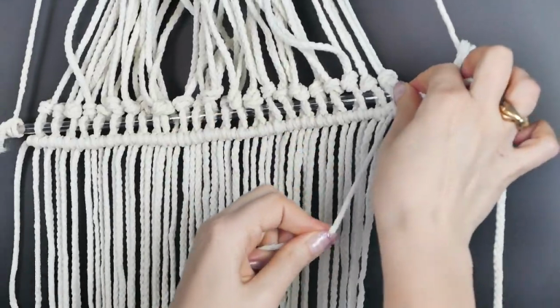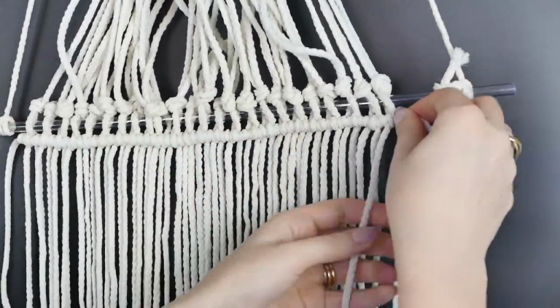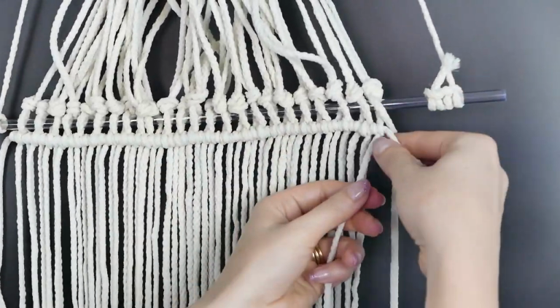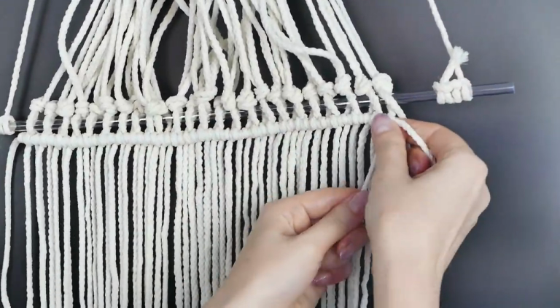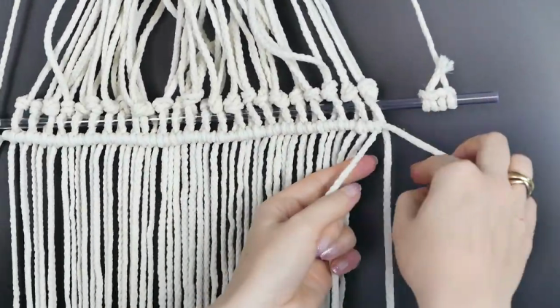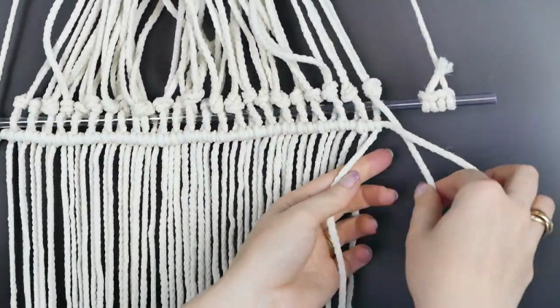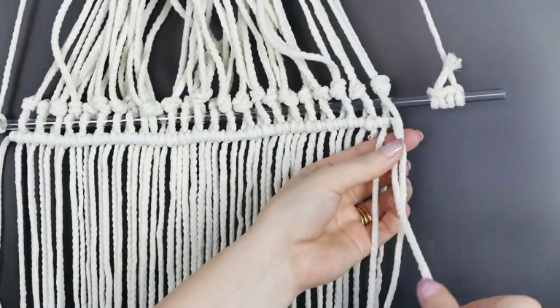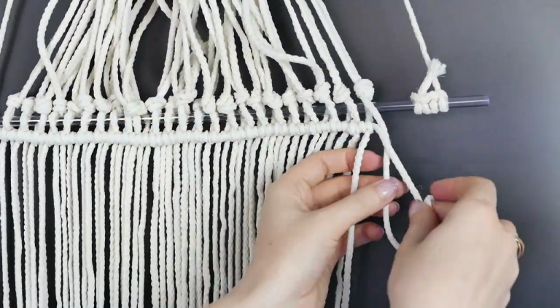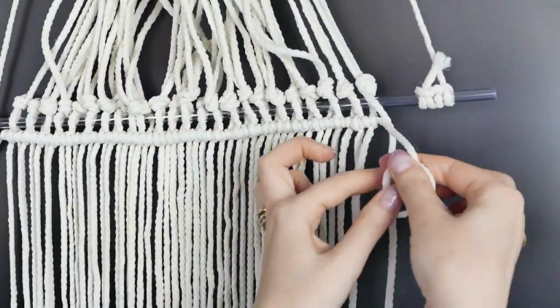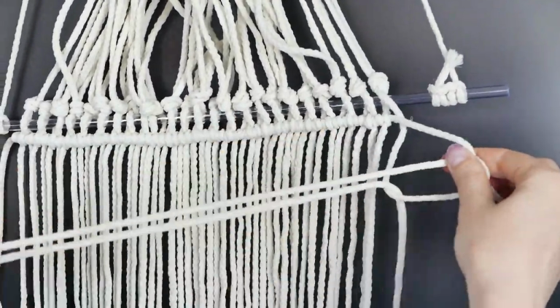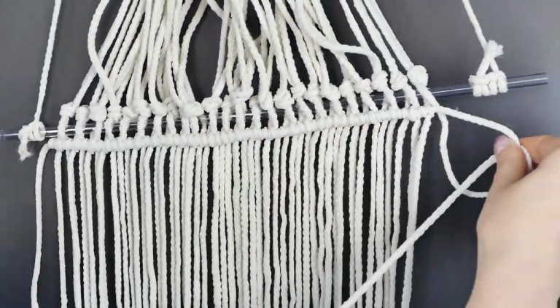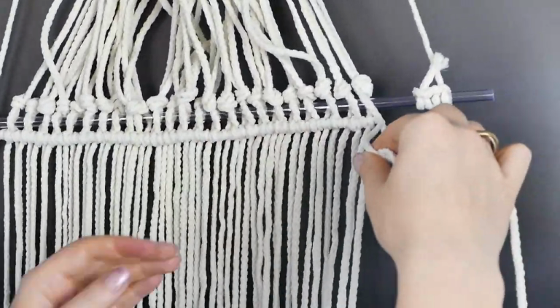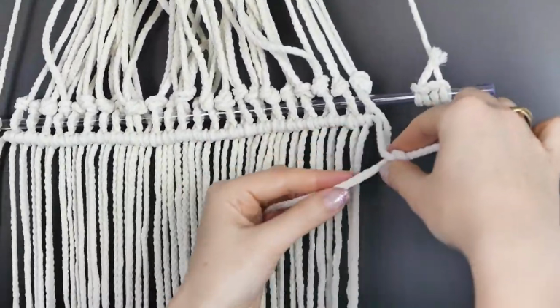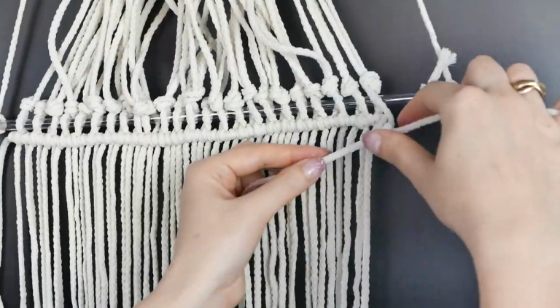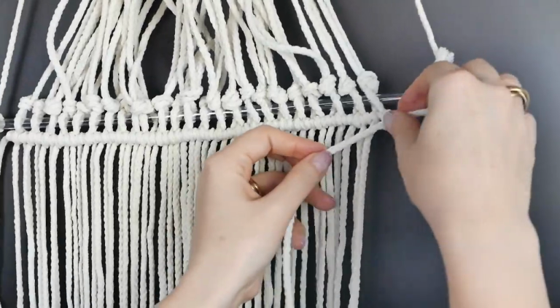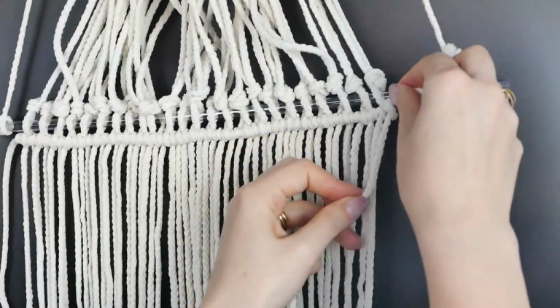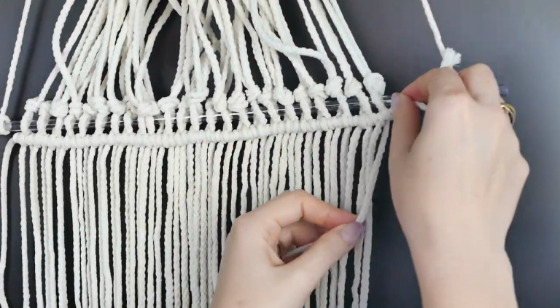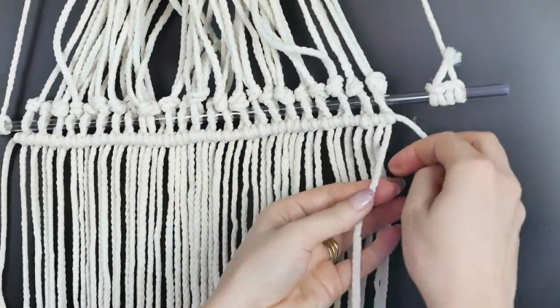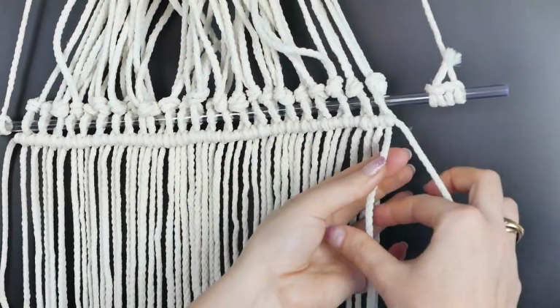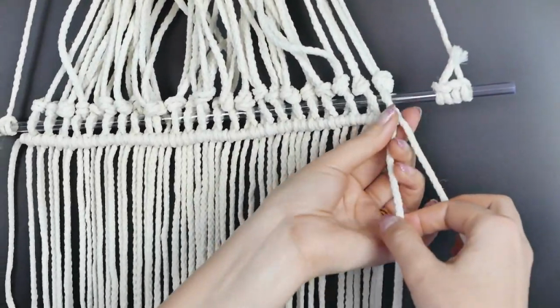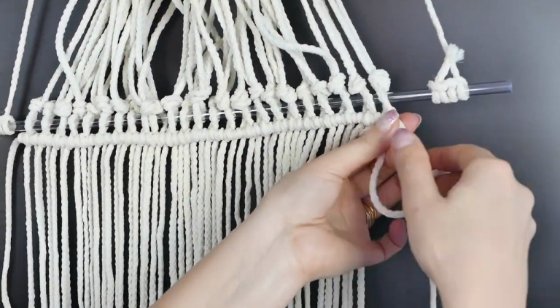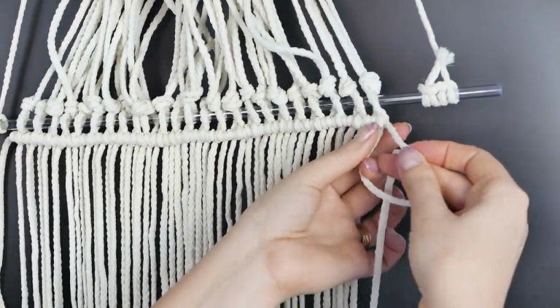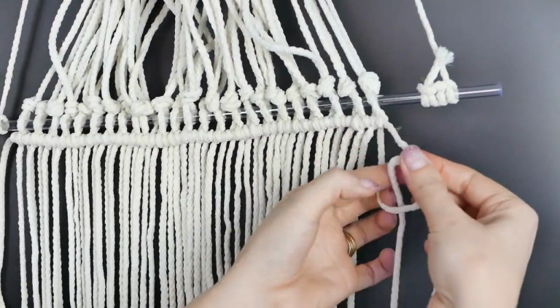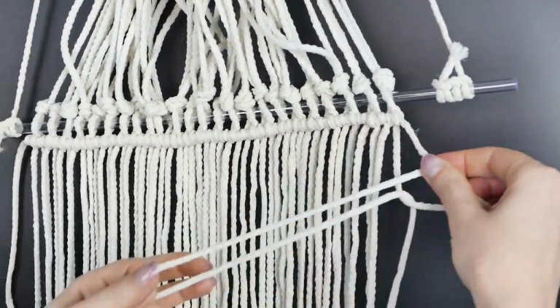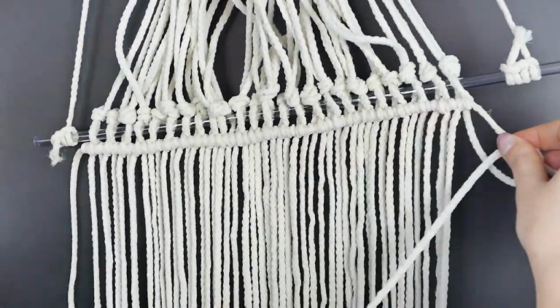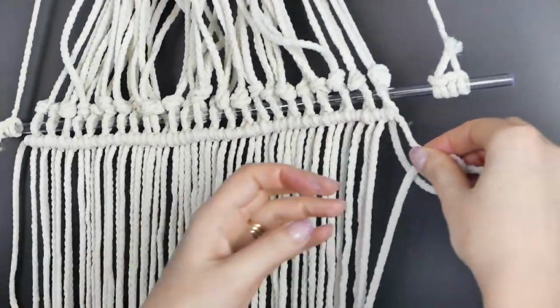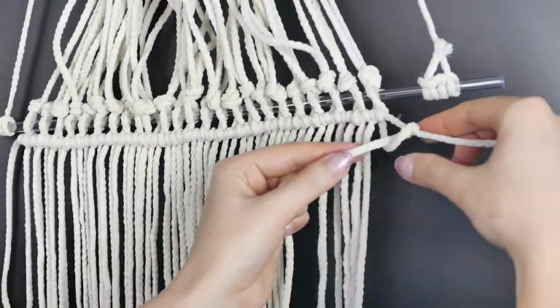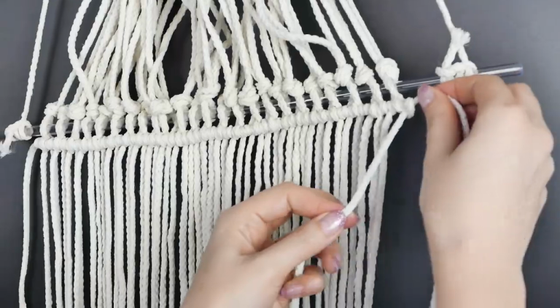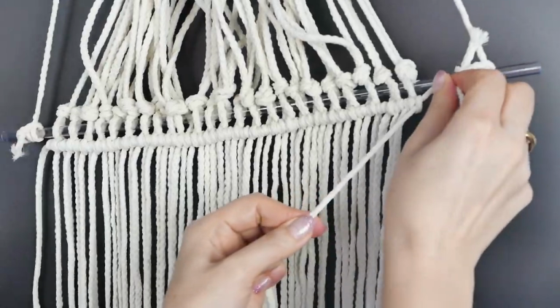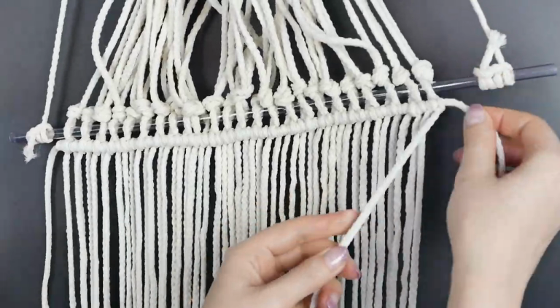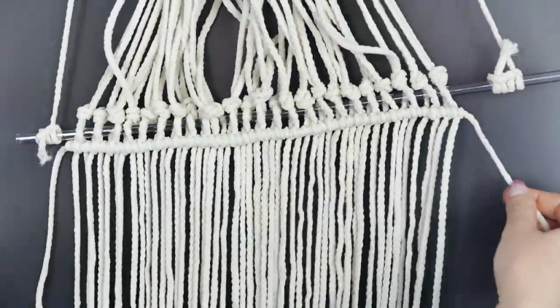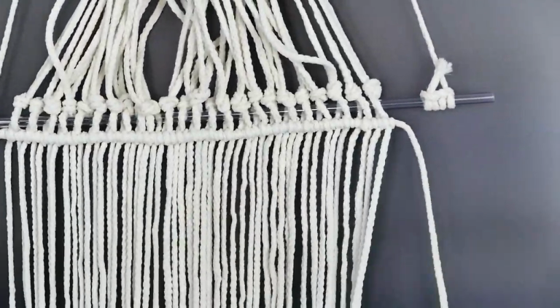Macrame can be a very soothing activity for some people. This part takes a little bit of patience — it is the longest part — but once you practice a little bit, the whole process will just click.